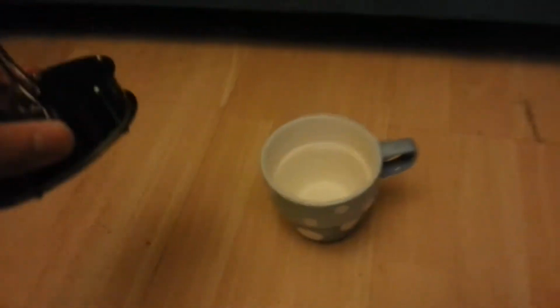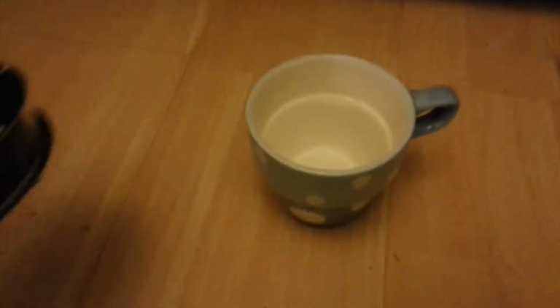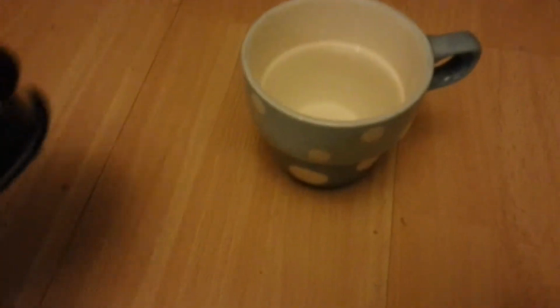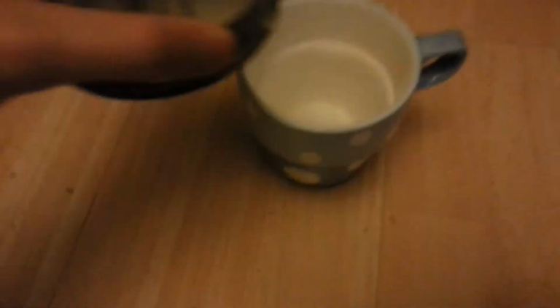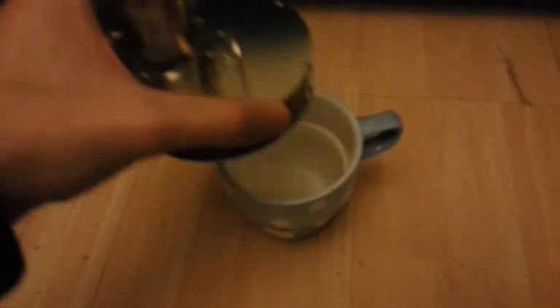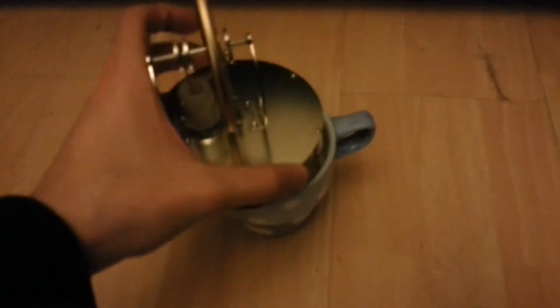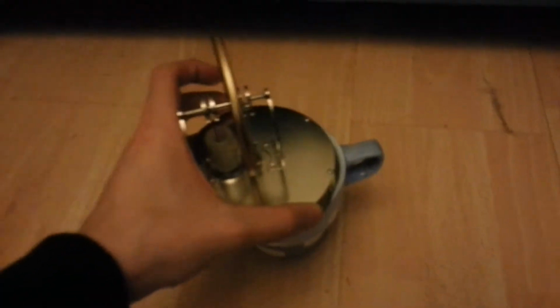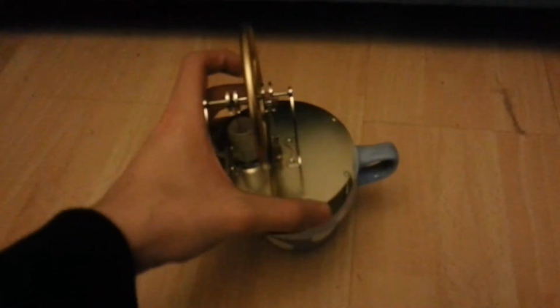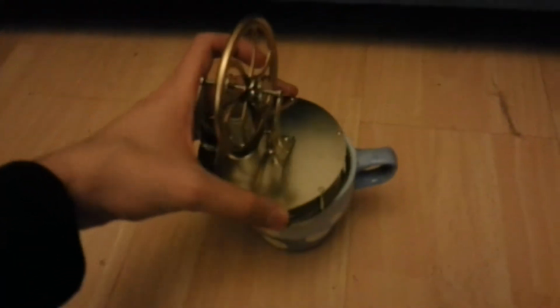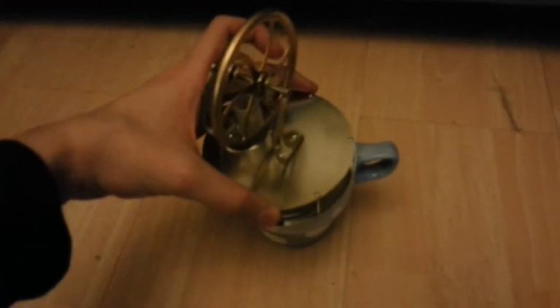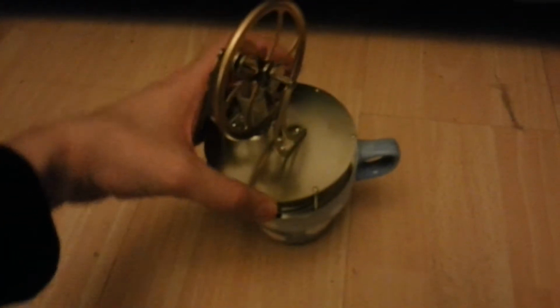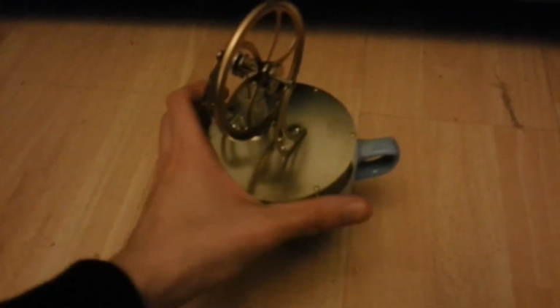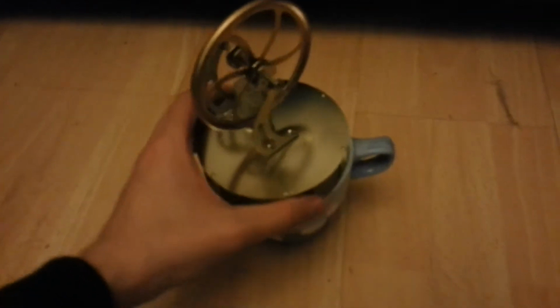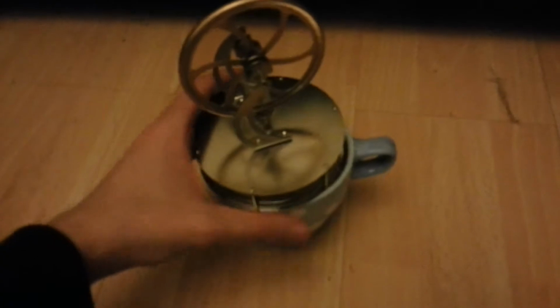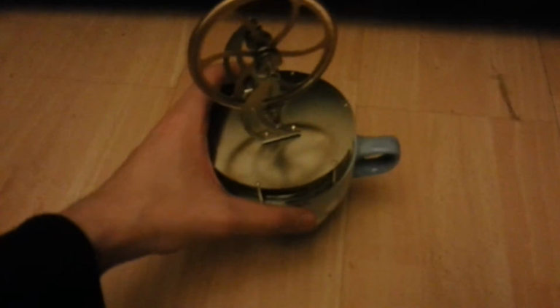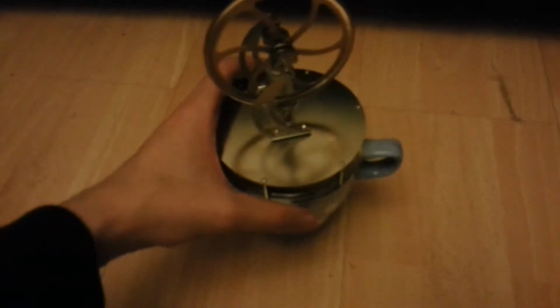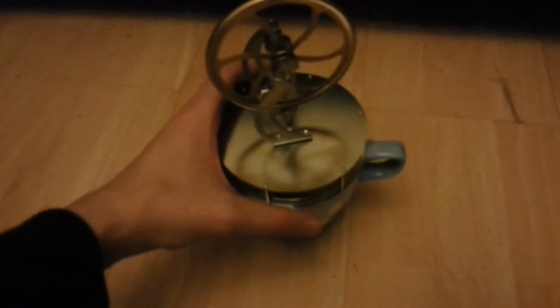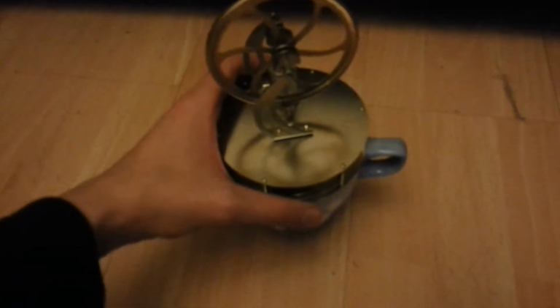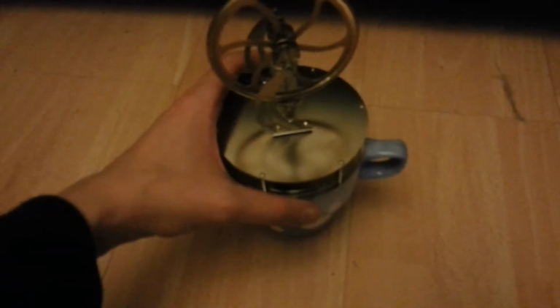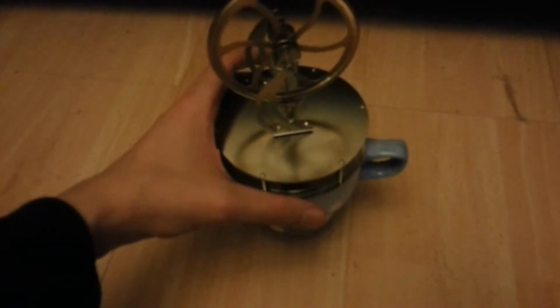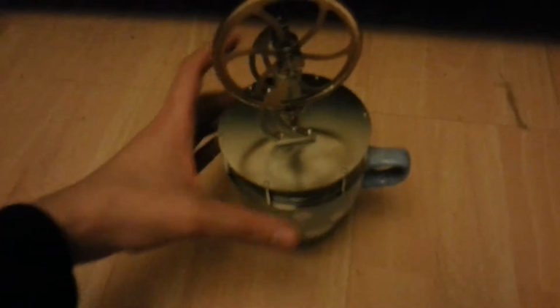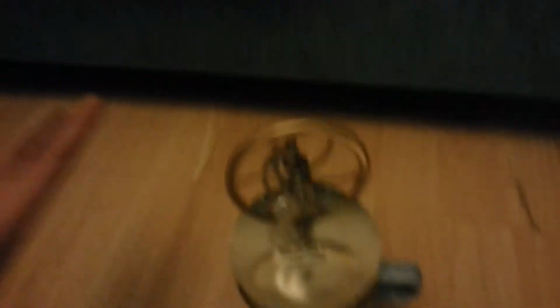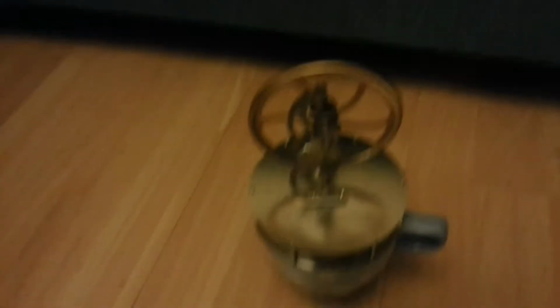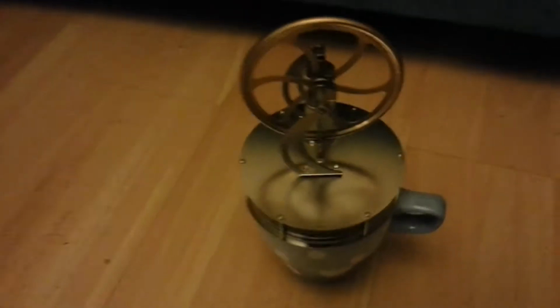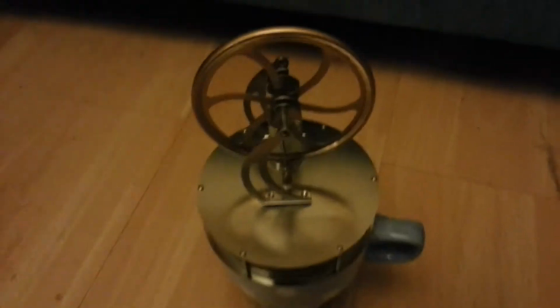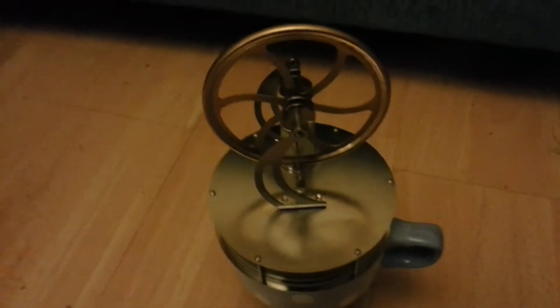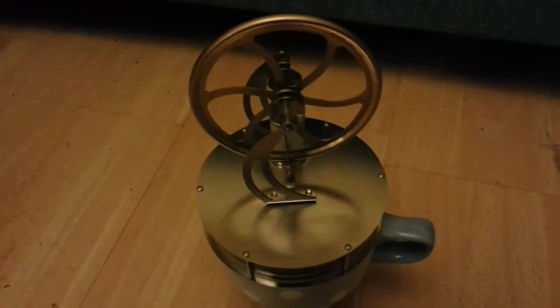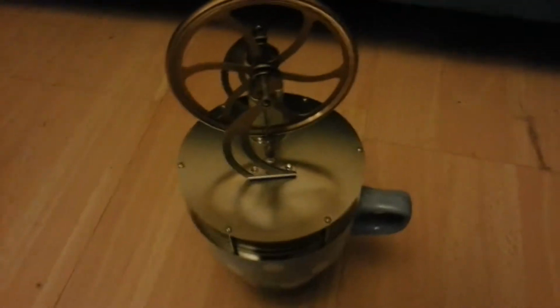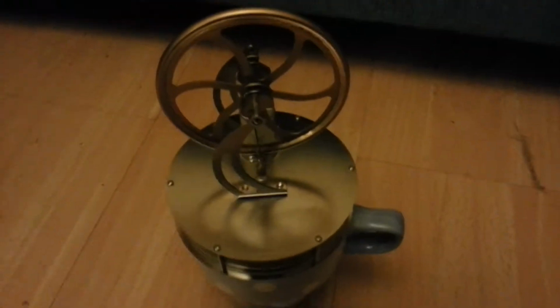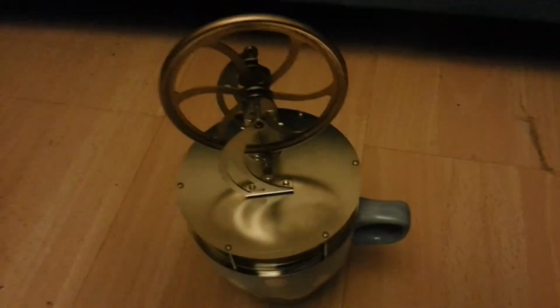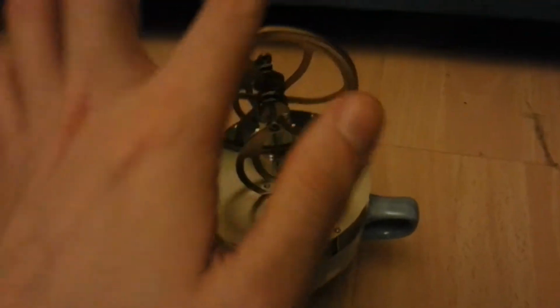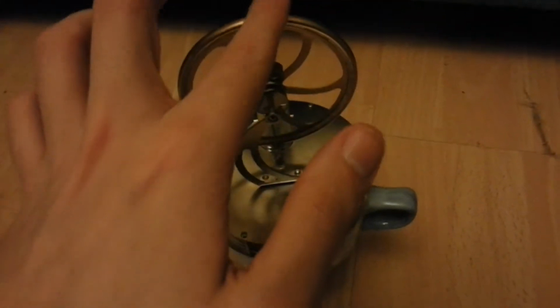What I've got here is a mug of hot water, so I'll just put the engine on top. Then I'll give it a second just to warm up, and I'll give it a little push to get it going.